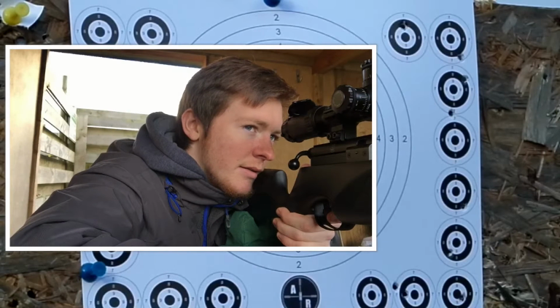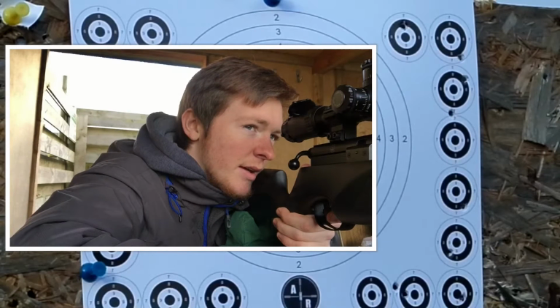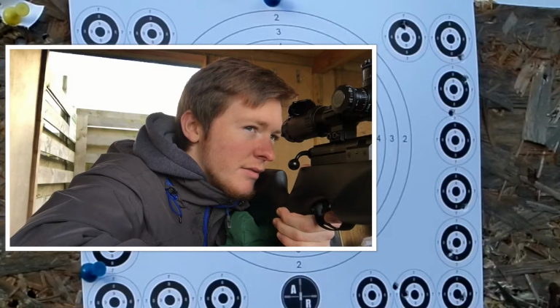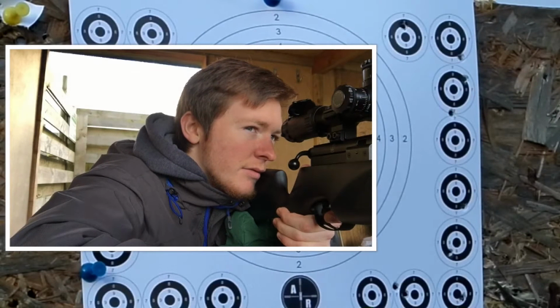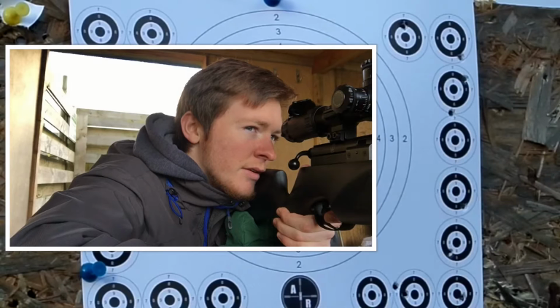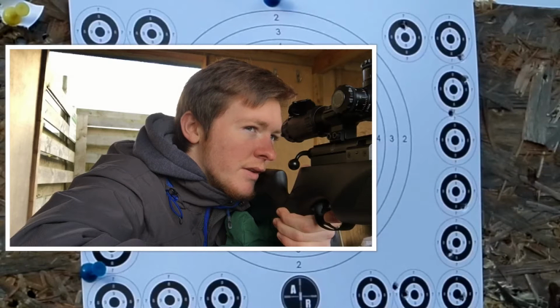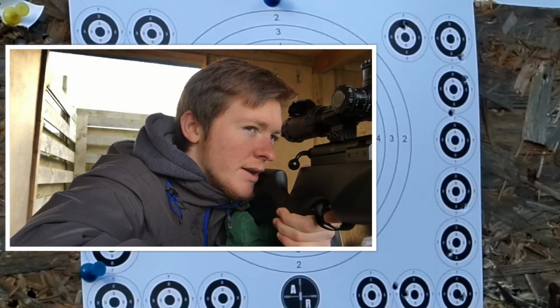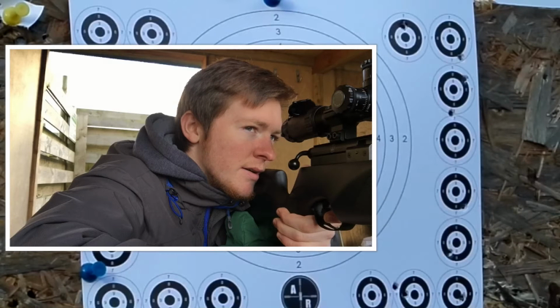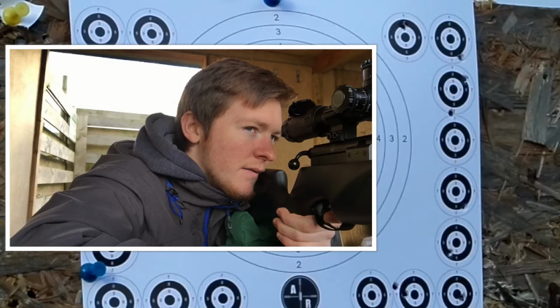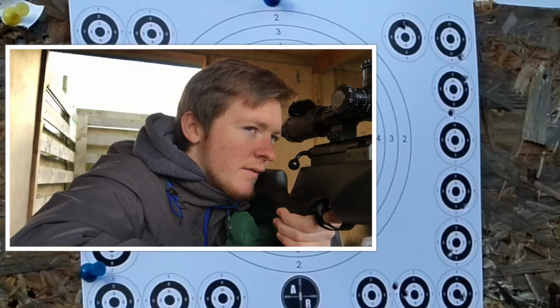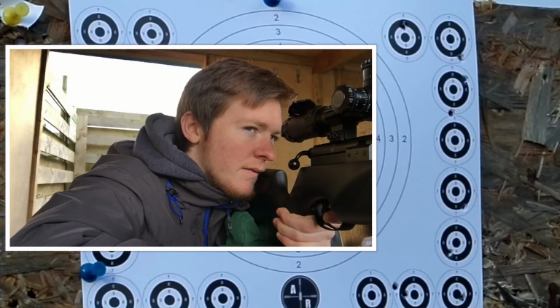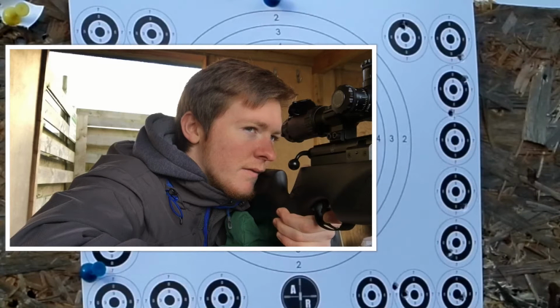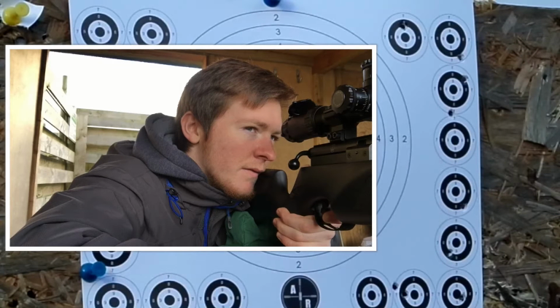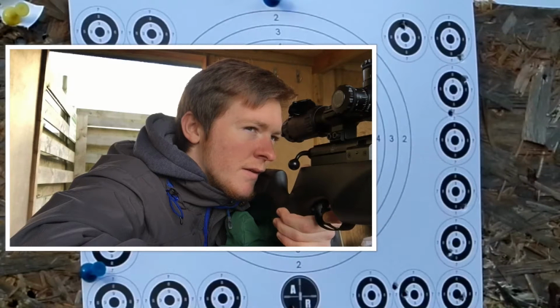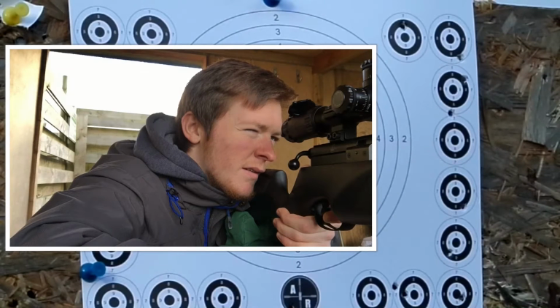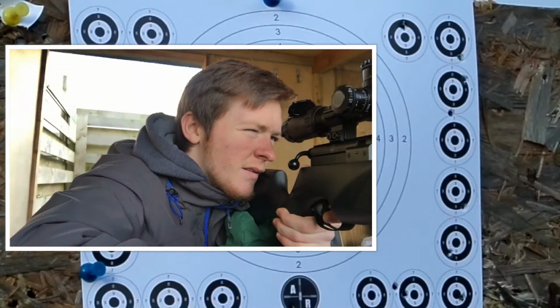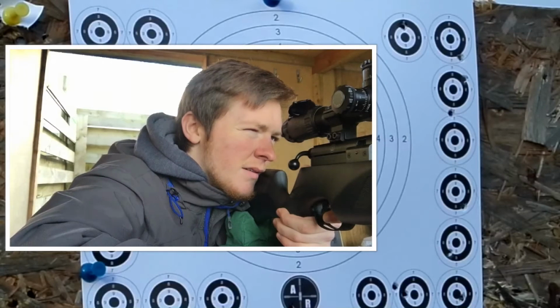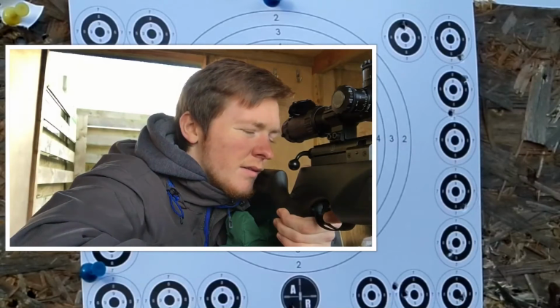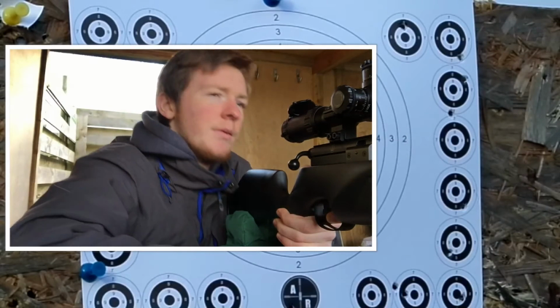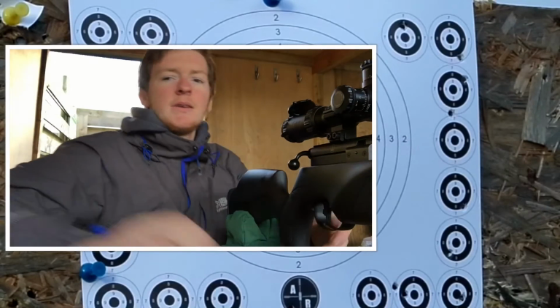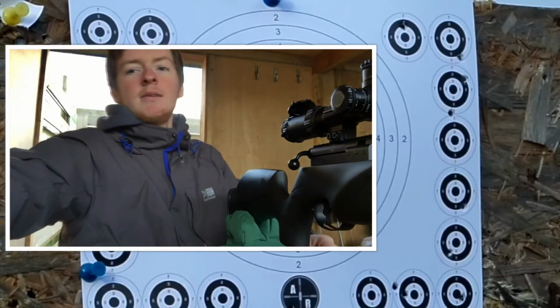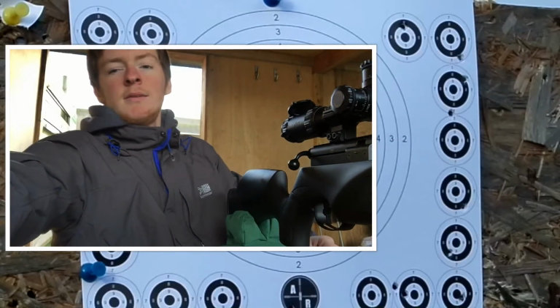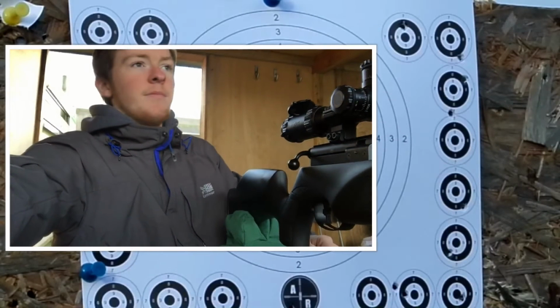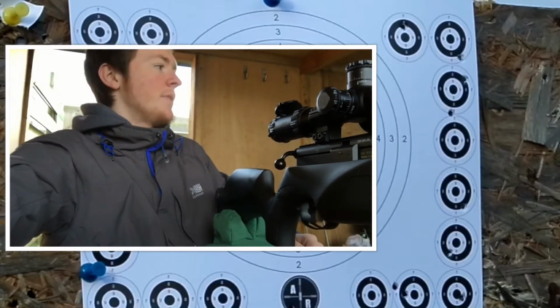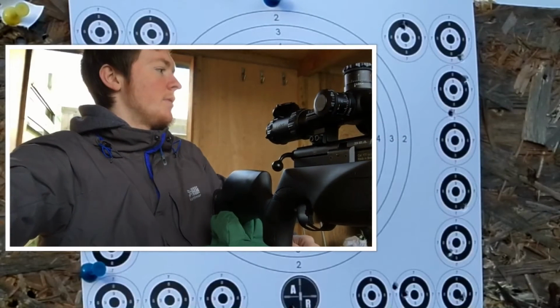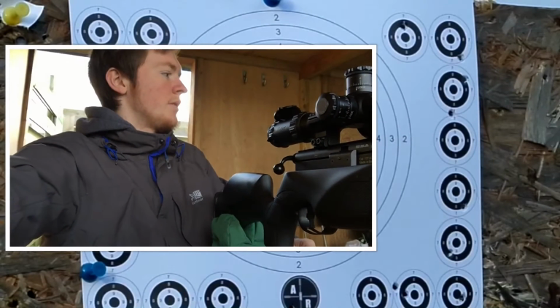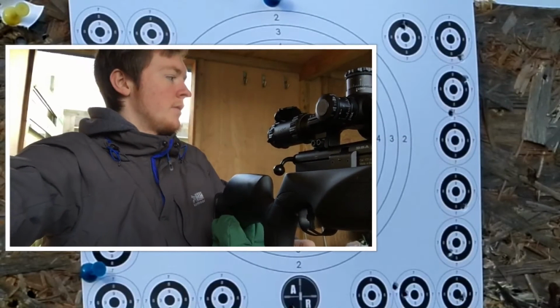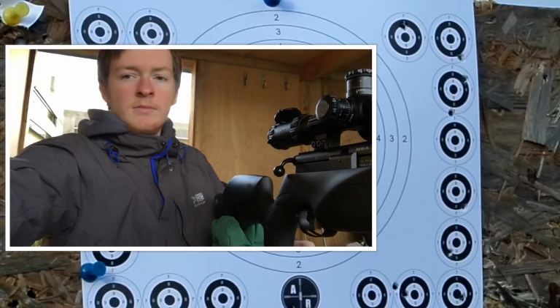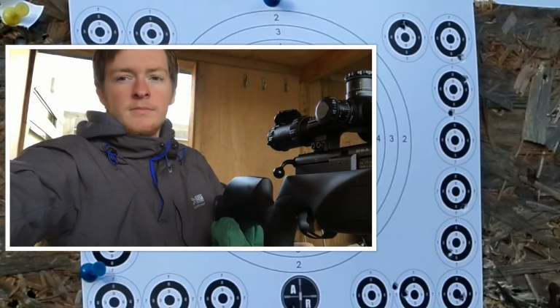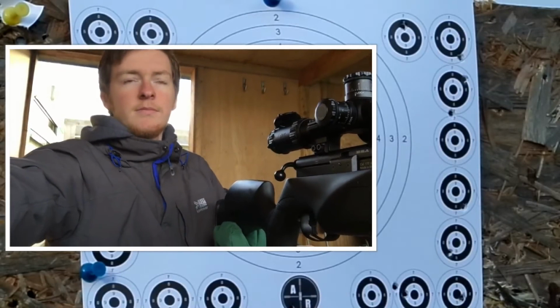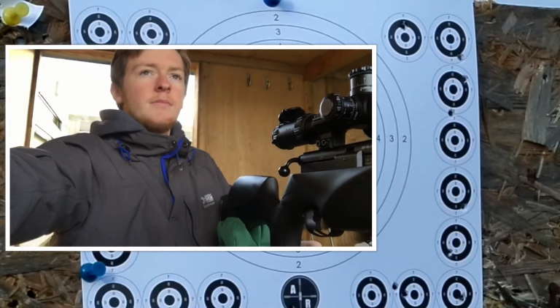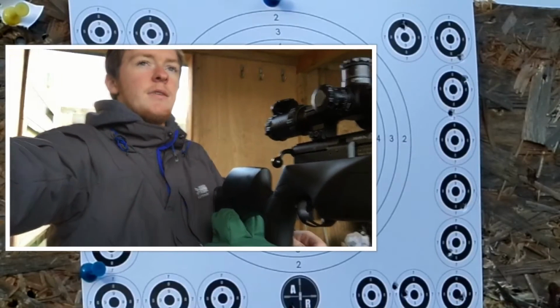Go for the eye in there. I don't know where that one went. Is it close? It's in the bottom, at the left.